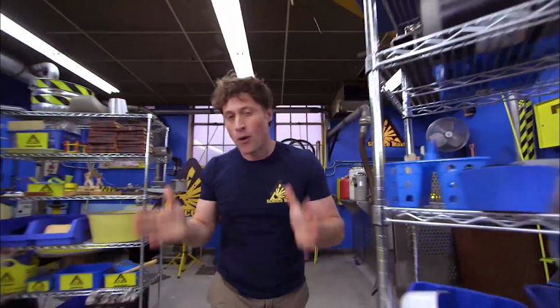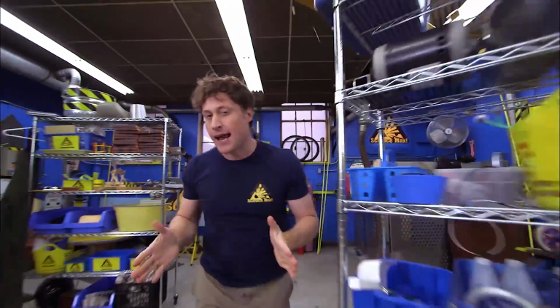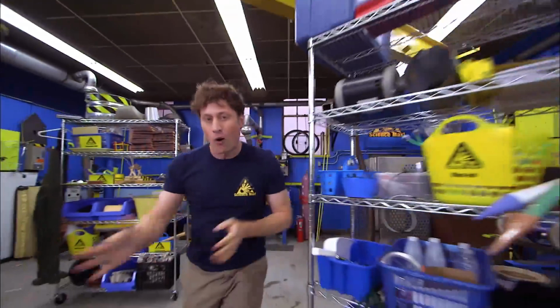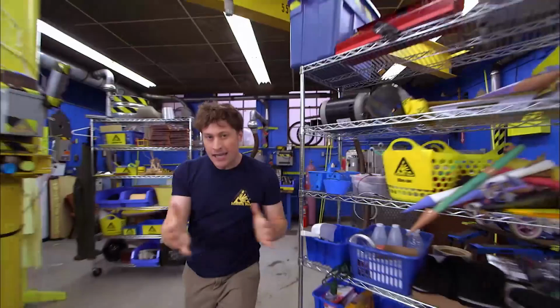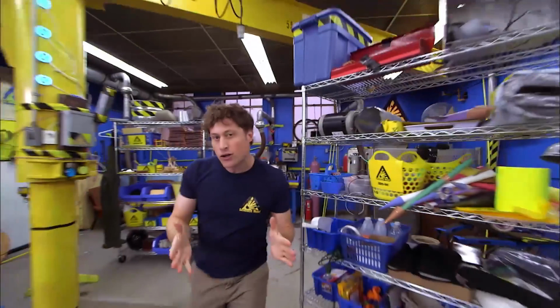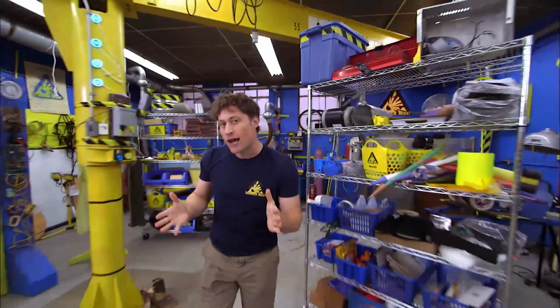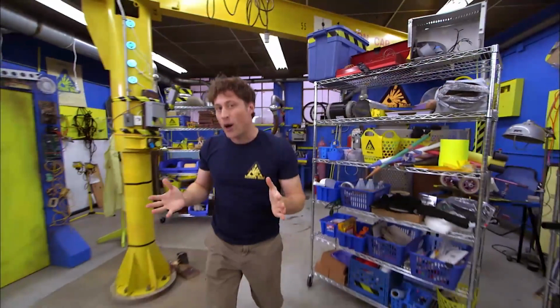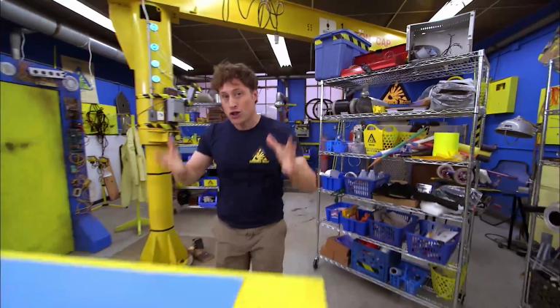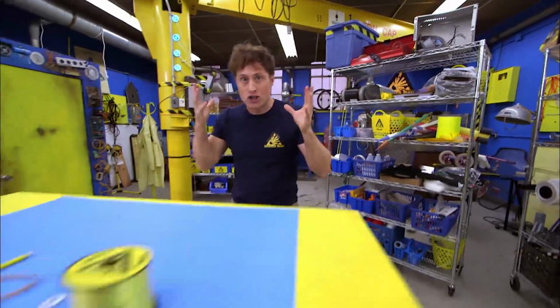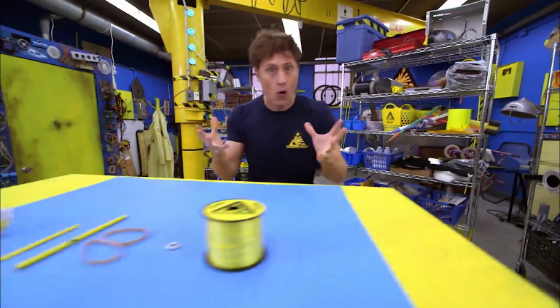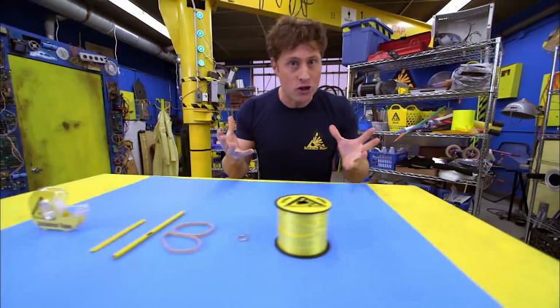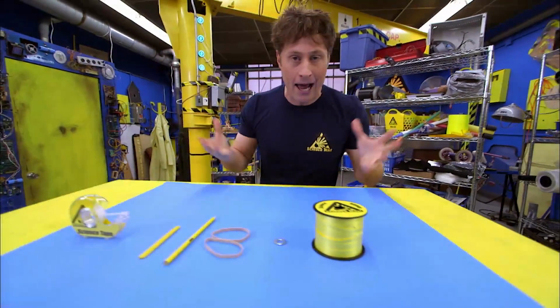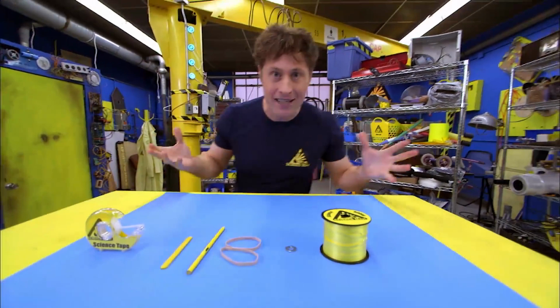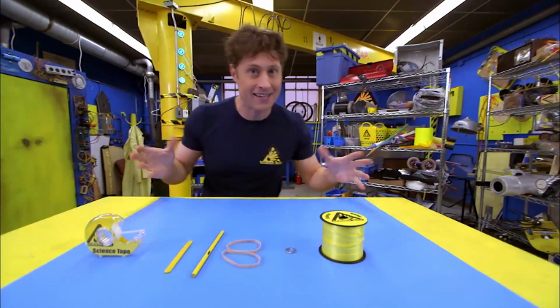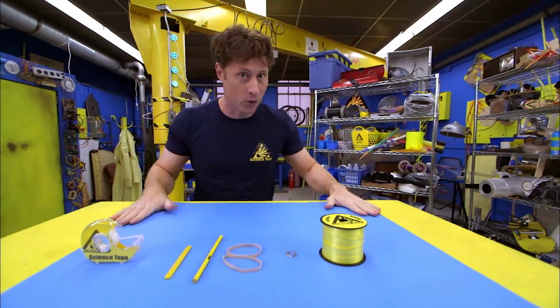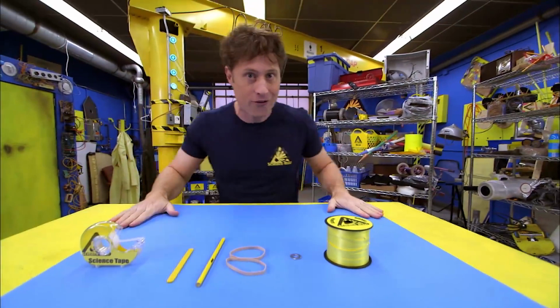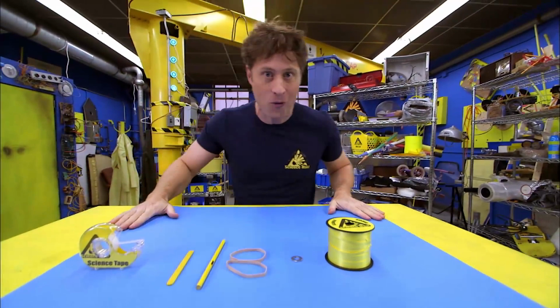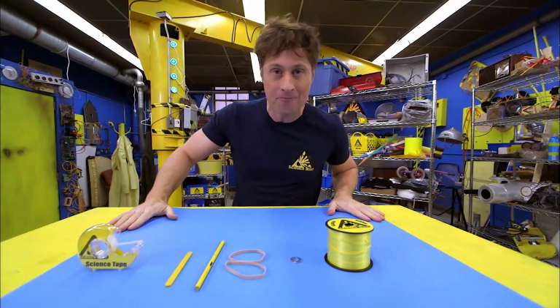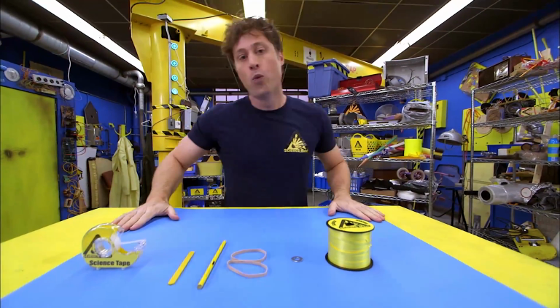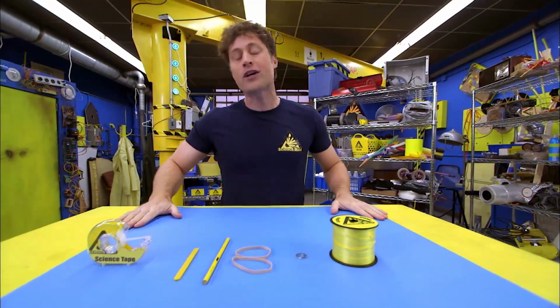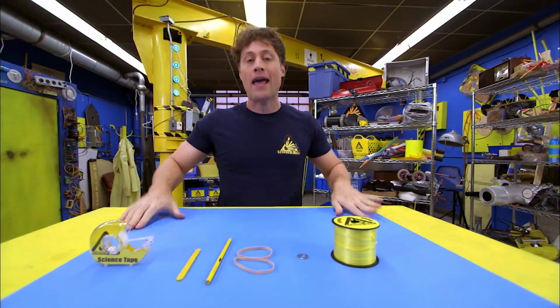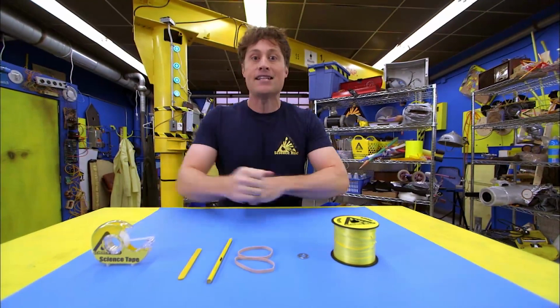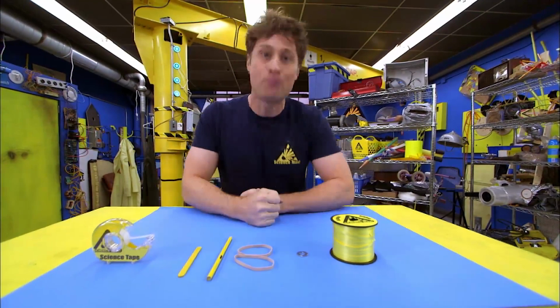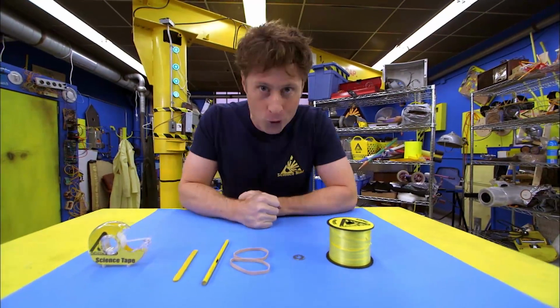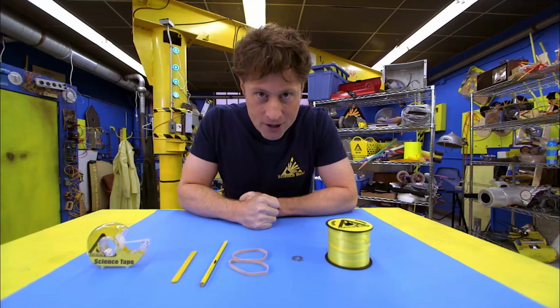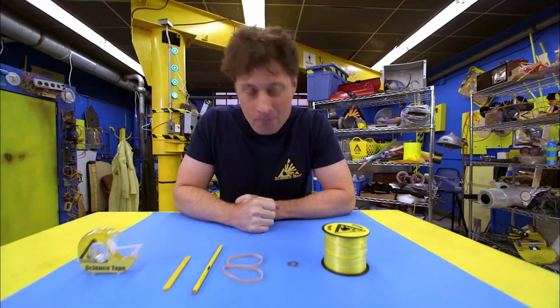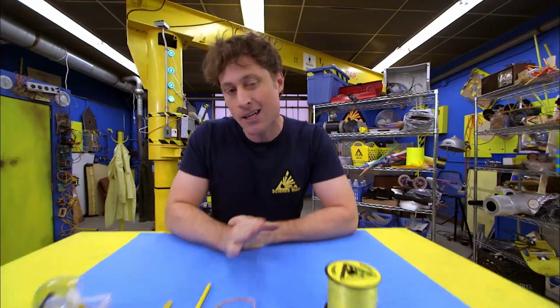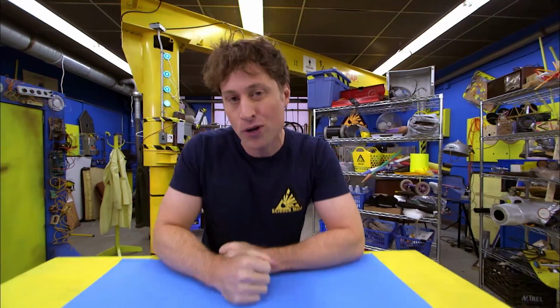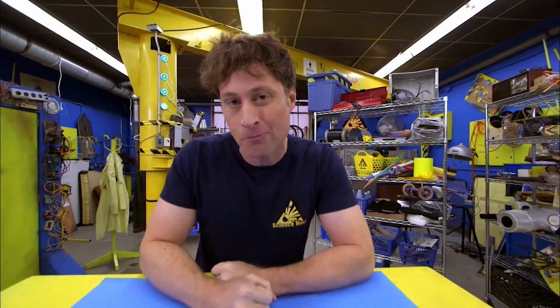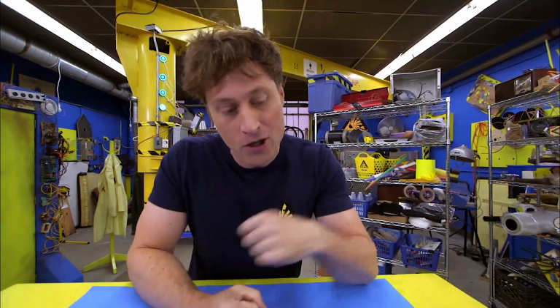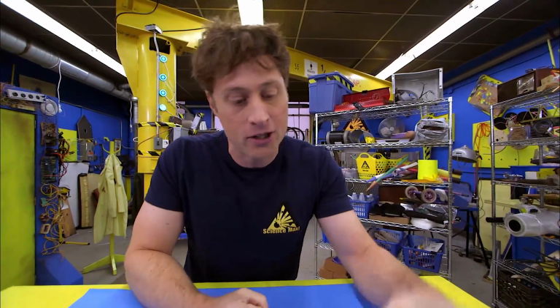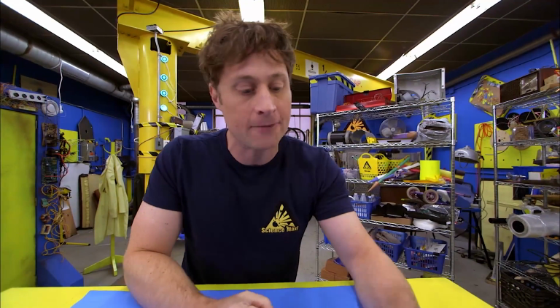But right now, let's look at another way that you can store energy and release it in a really fun way. We're going to make a spool racer, and it's pretty simple.